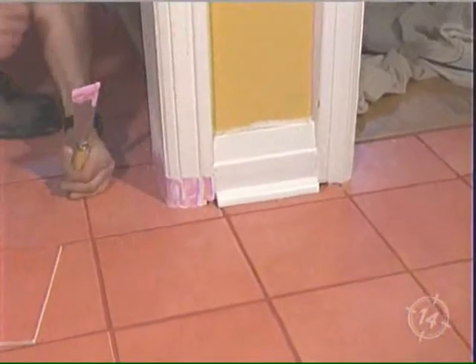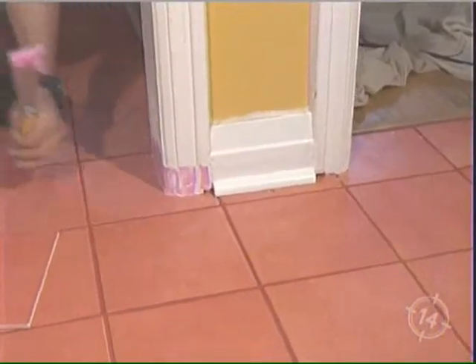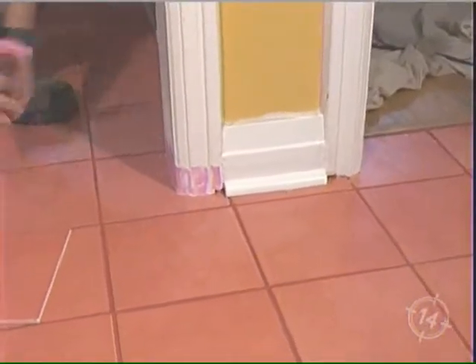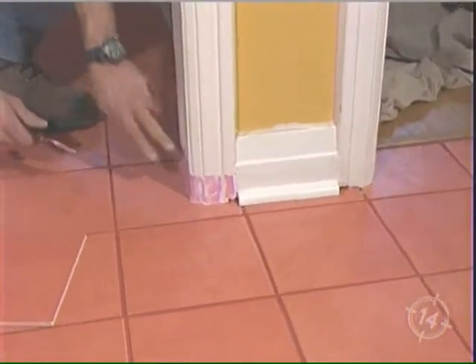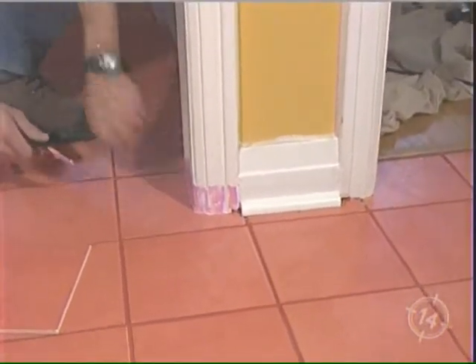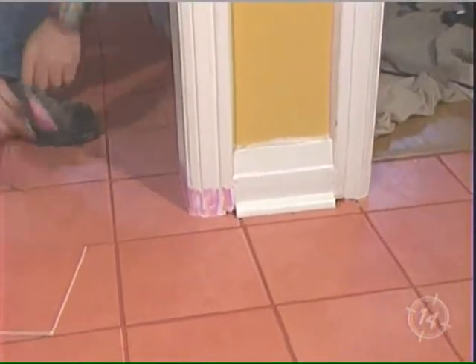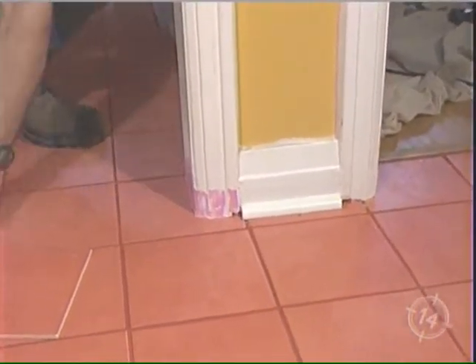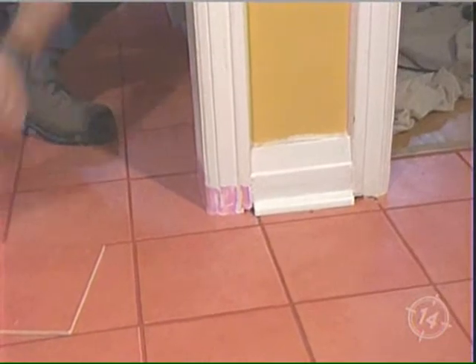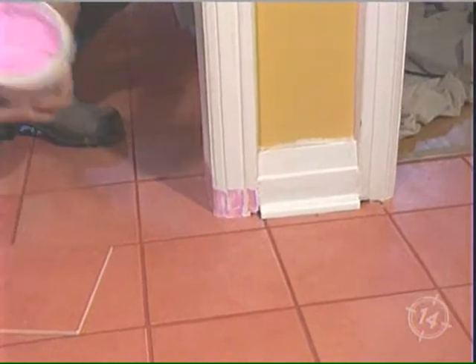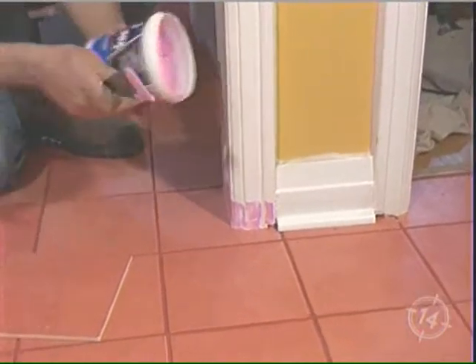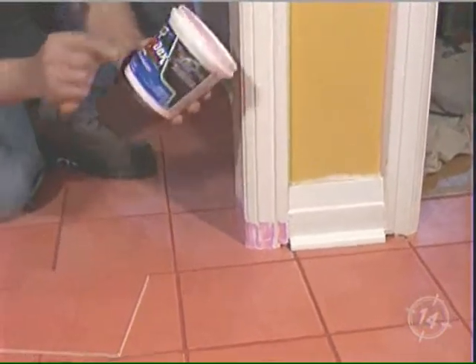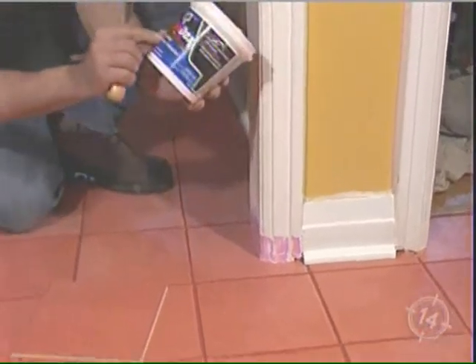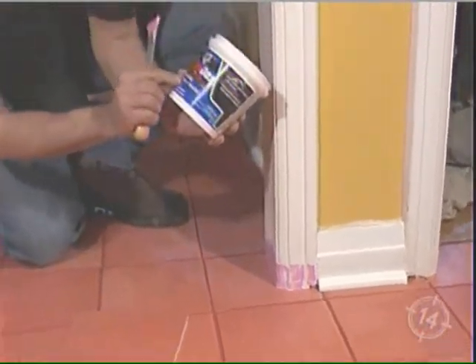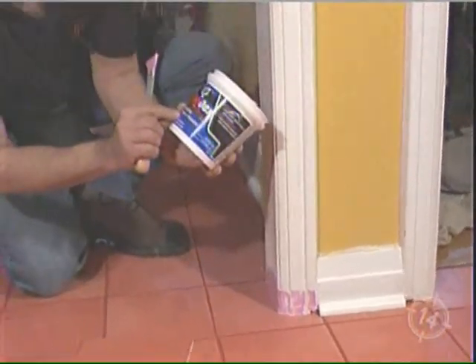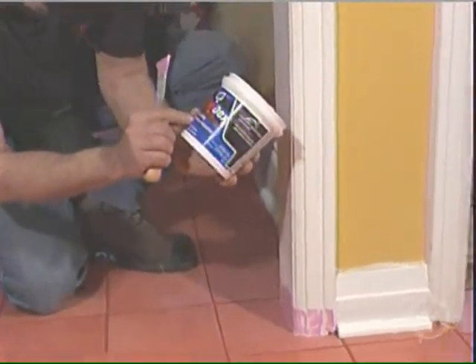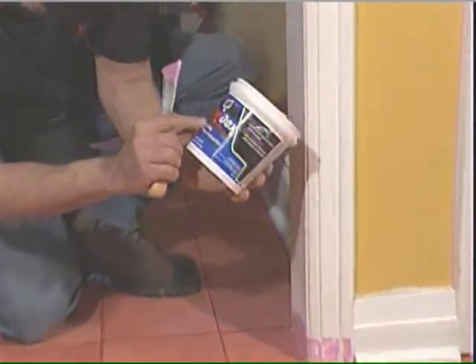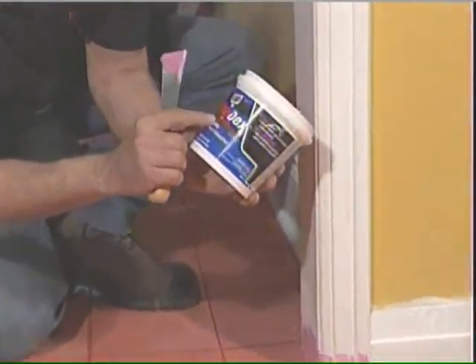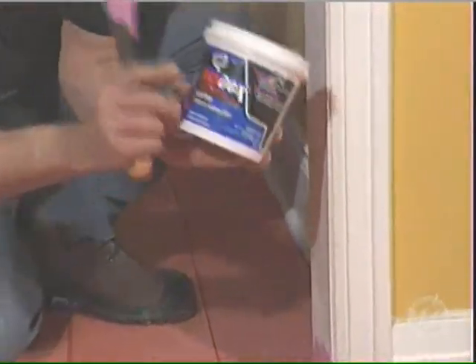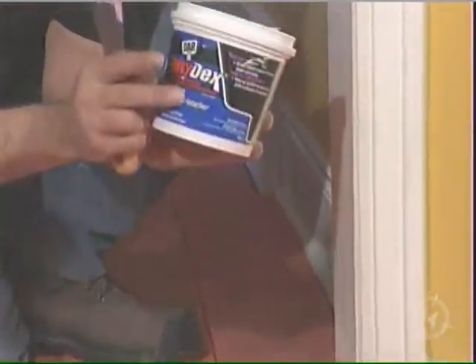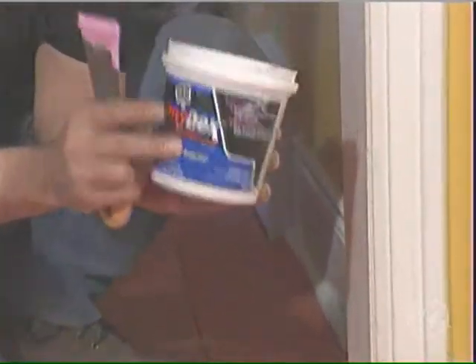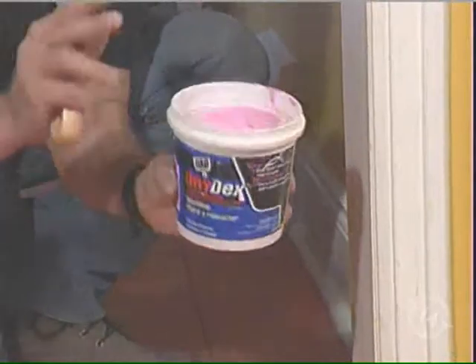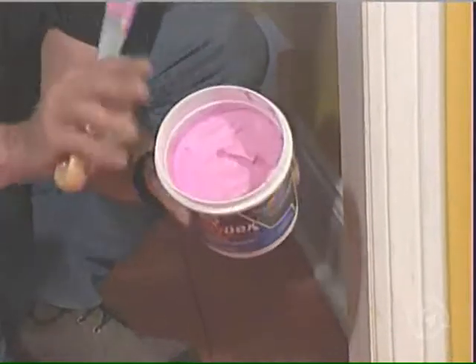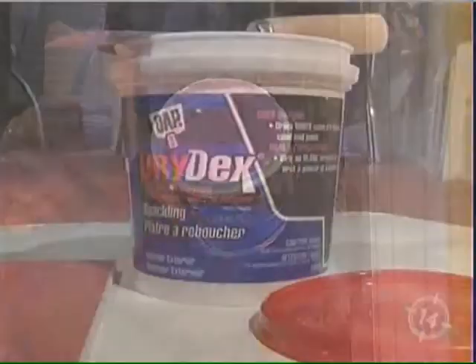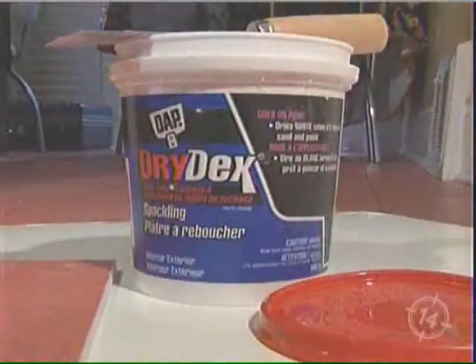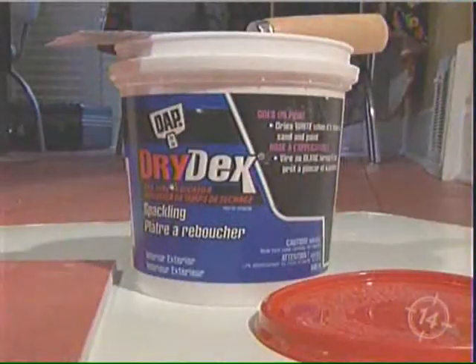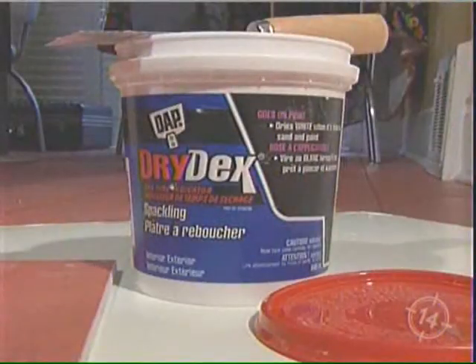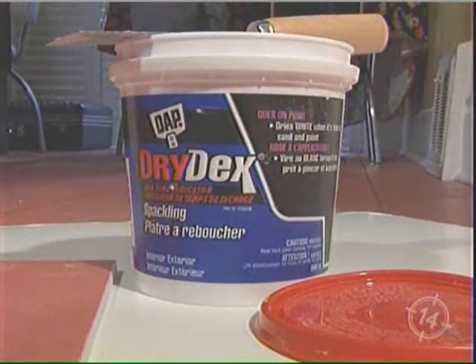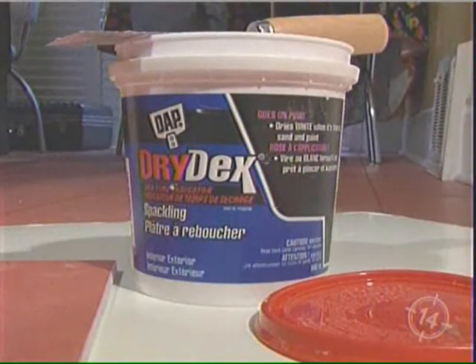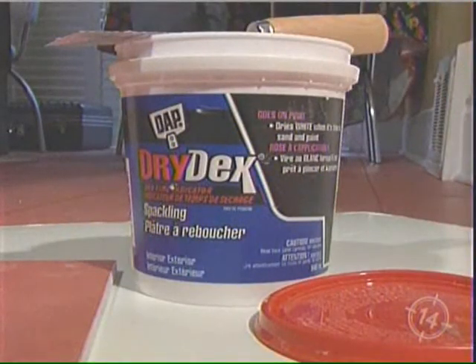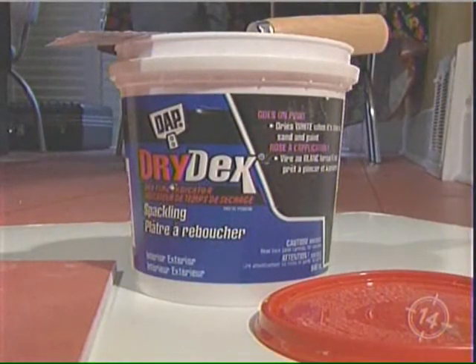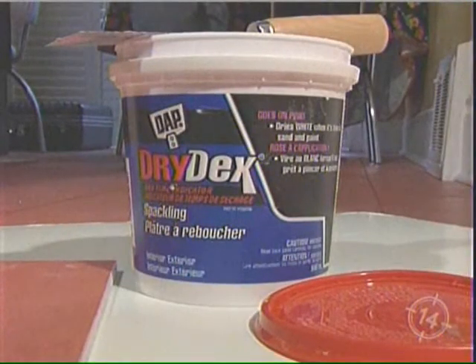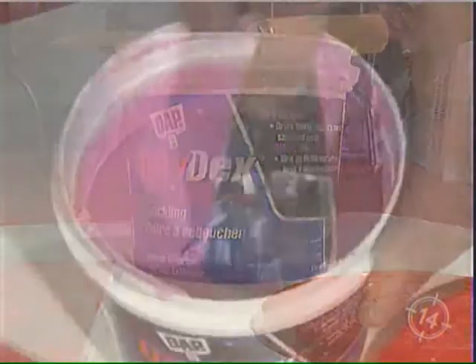Now, you're going to apply this putty. As the name says — spackling compound with dry time indicator. This stuff I love: it goes on pink and it dries white when it's ready to sand, so it's very easy to see.